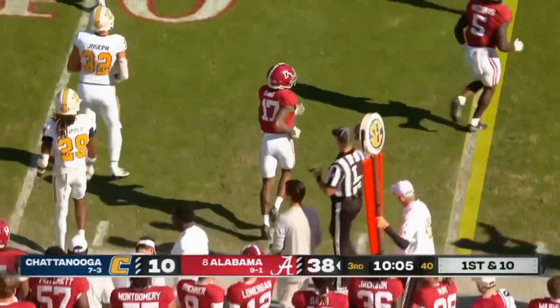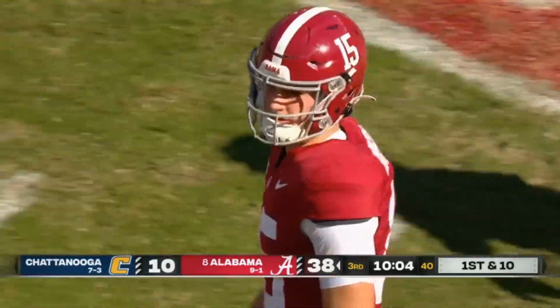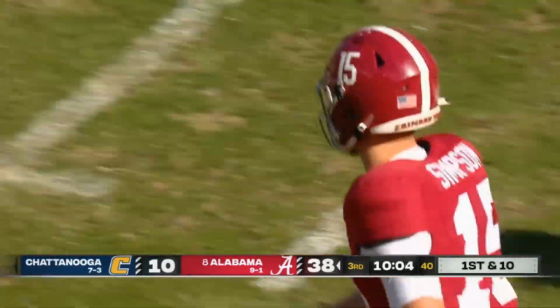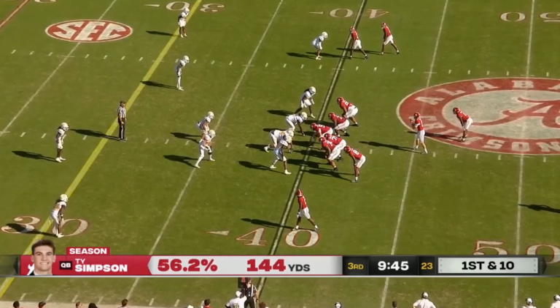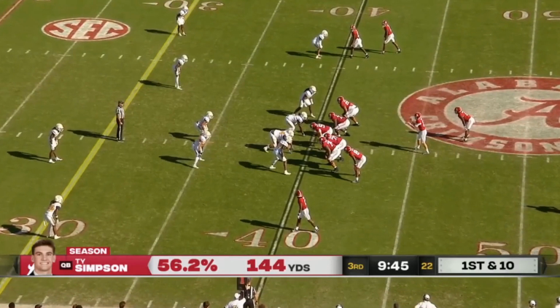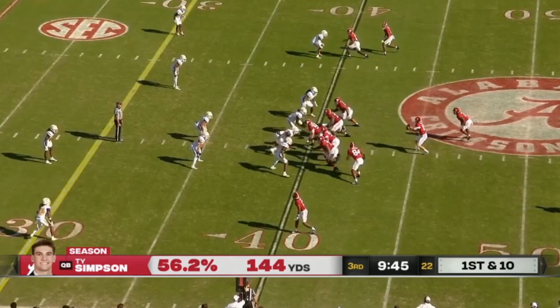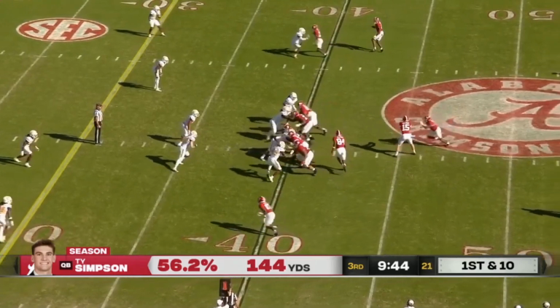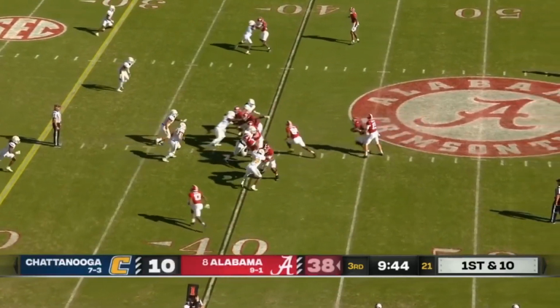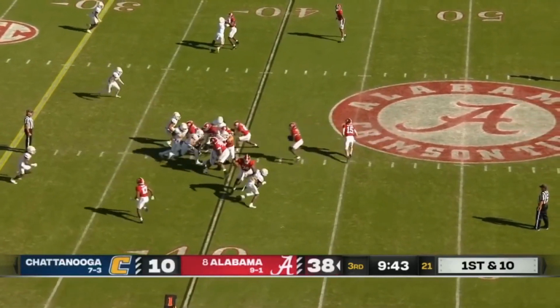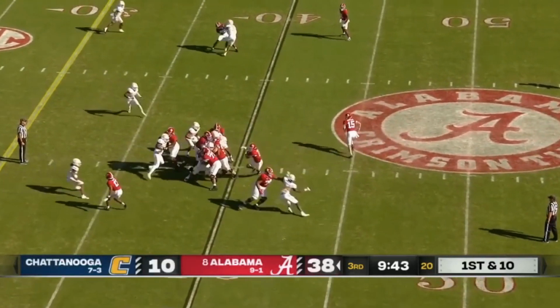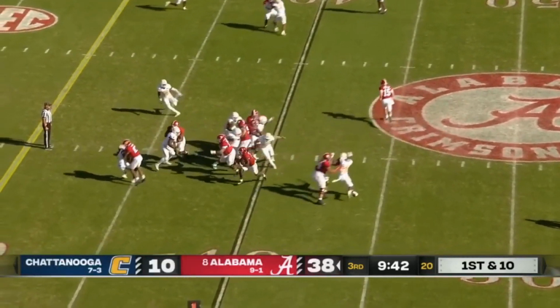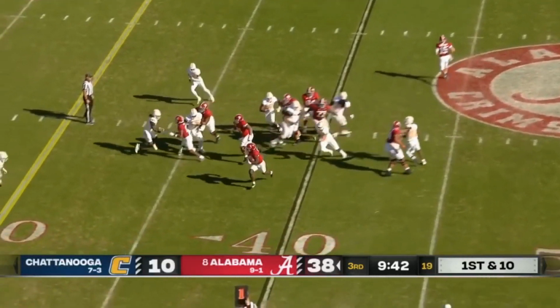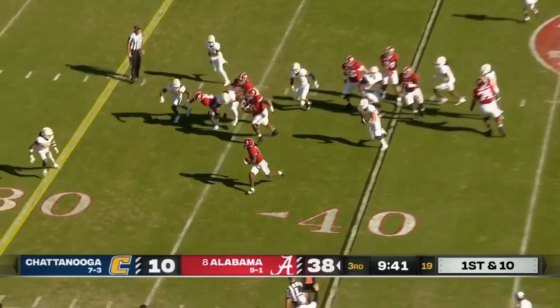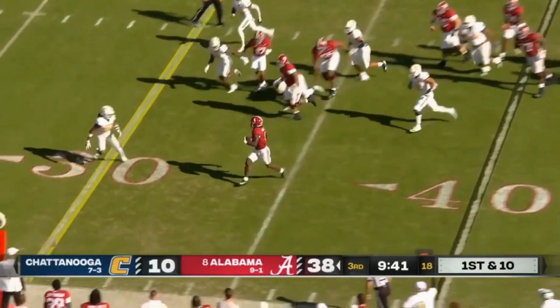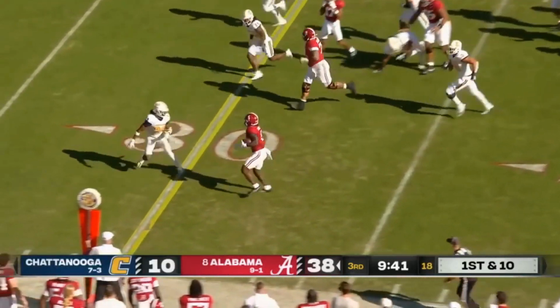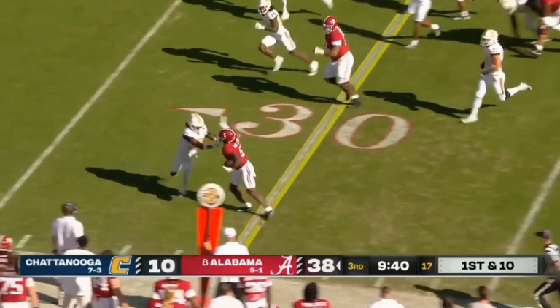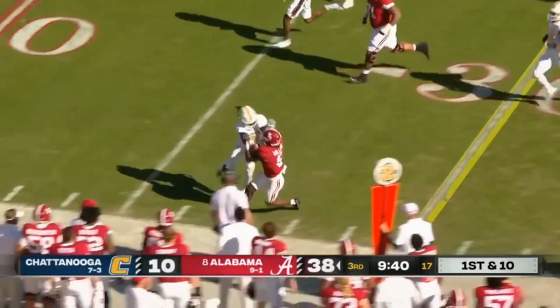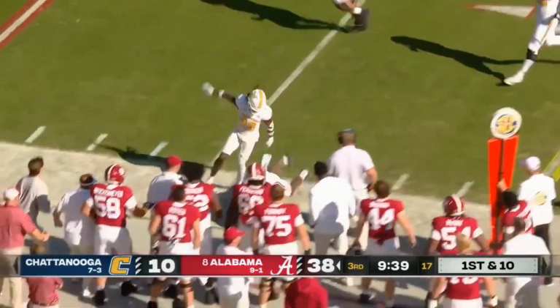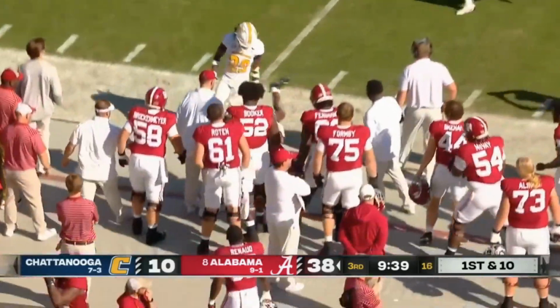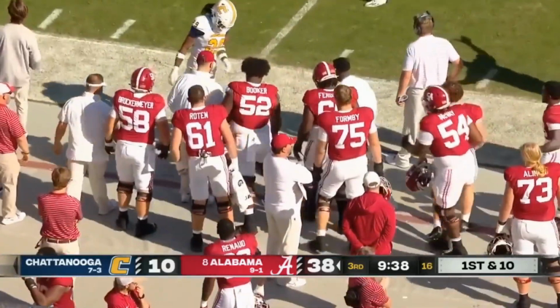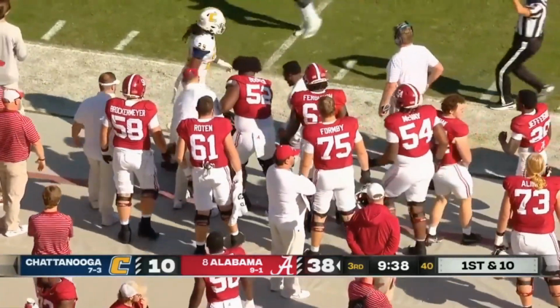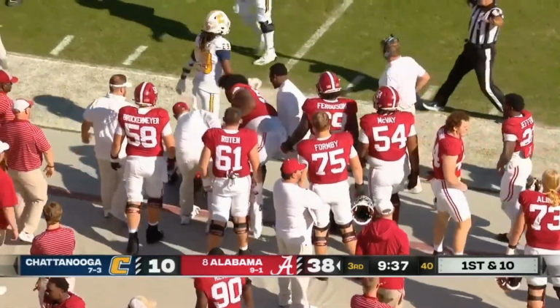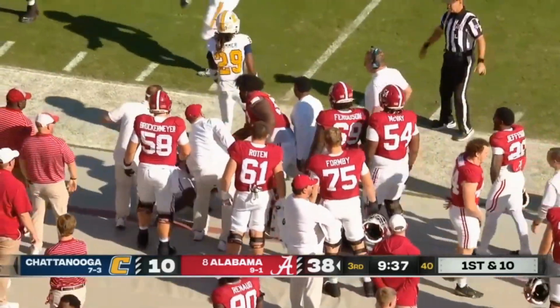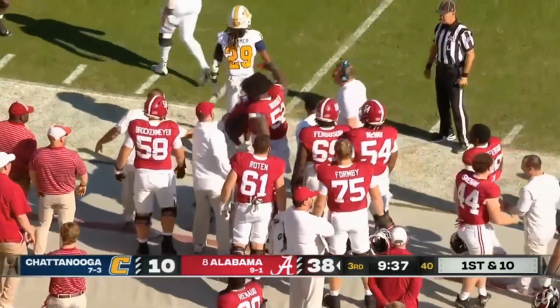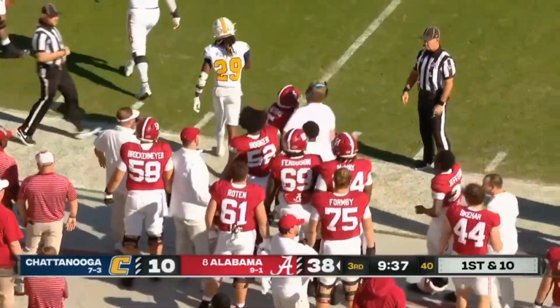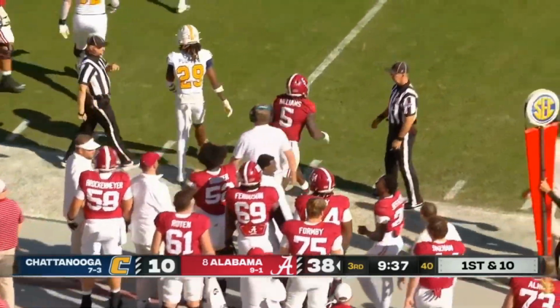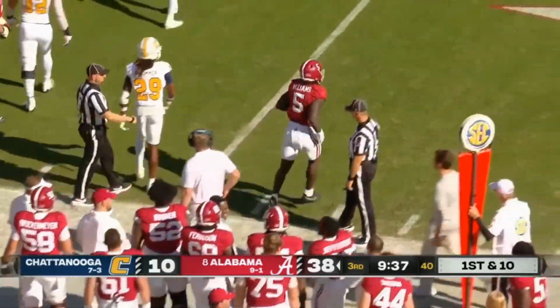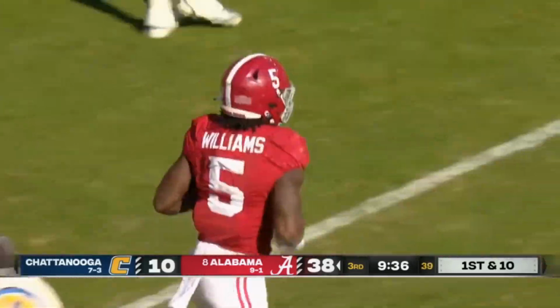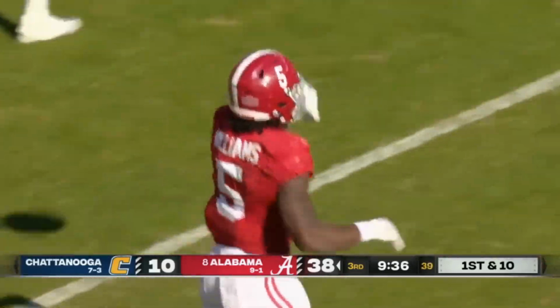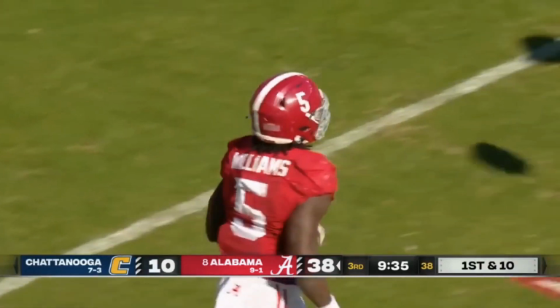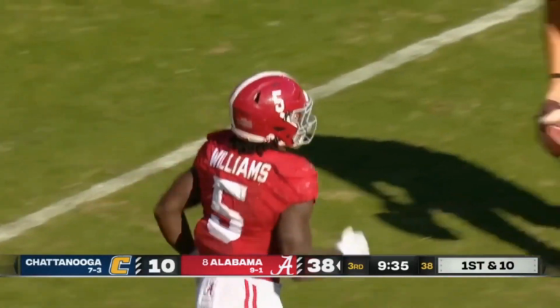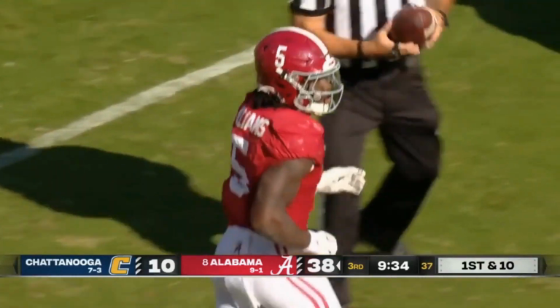Look, there's only one way to develop. Williams with the carry — hits that hole hard on the left side, stutter step, hits the defender going out — and Roydell Williams, the senior, has got a first down, a pickup of 13.